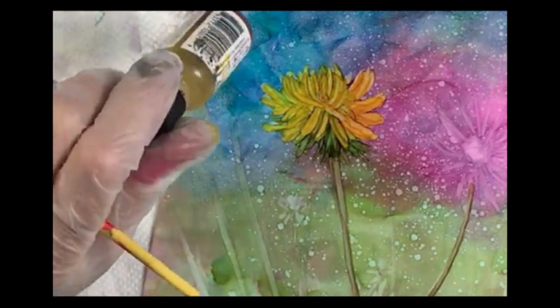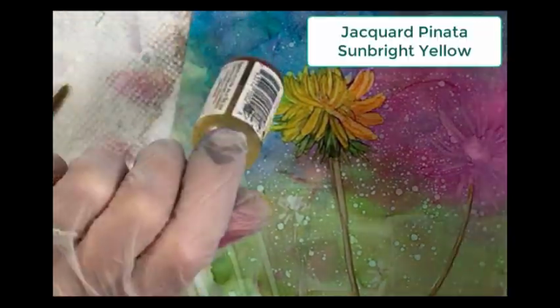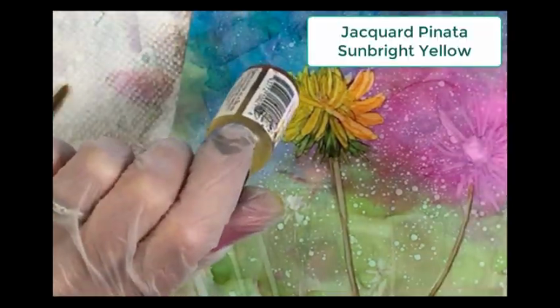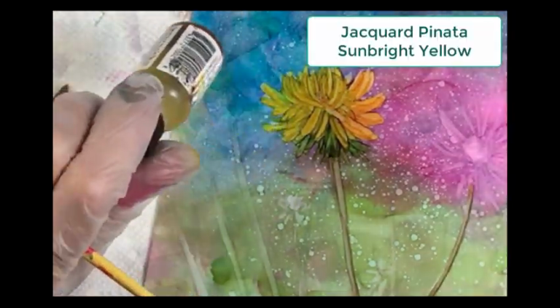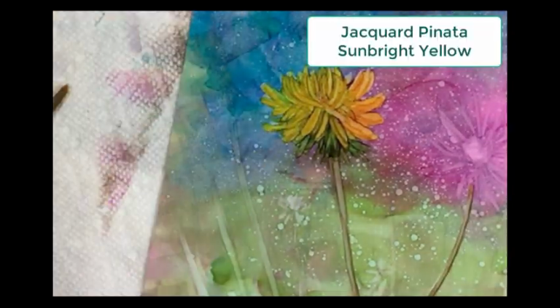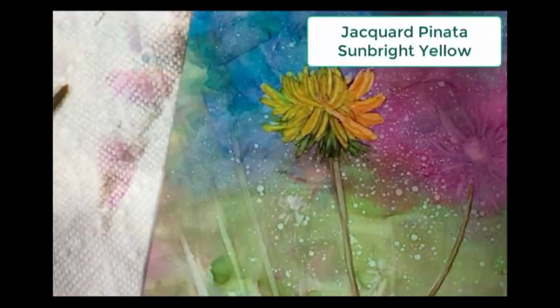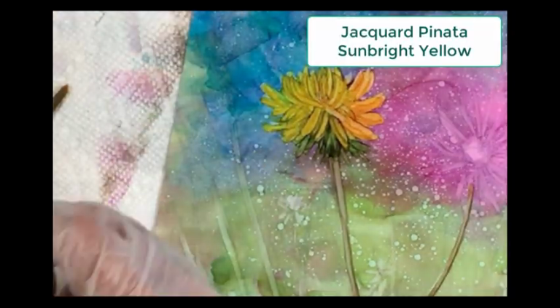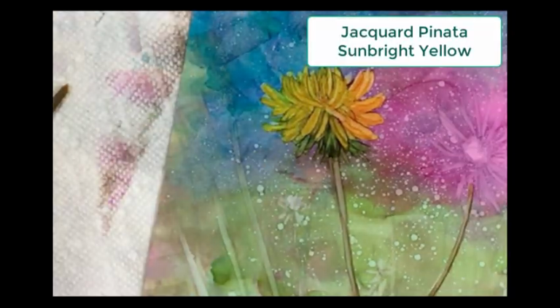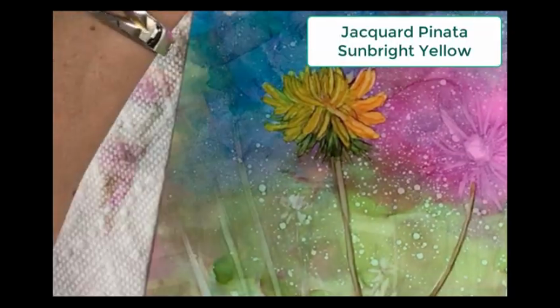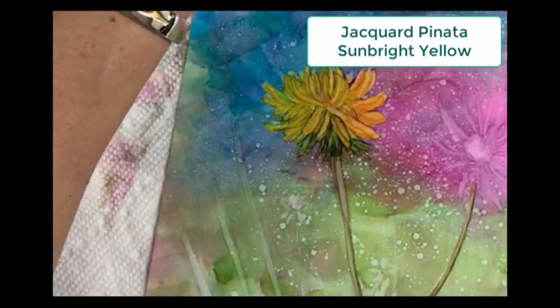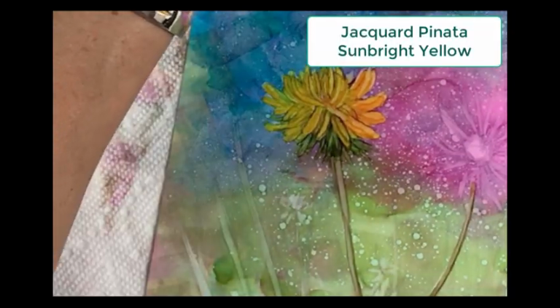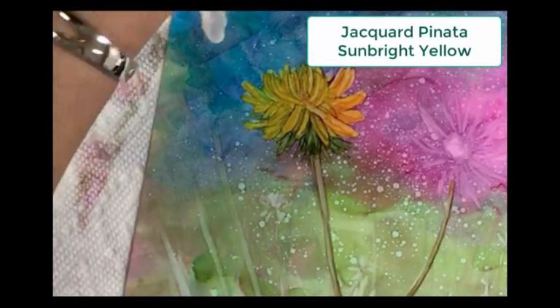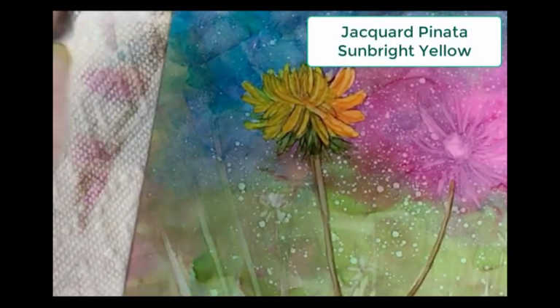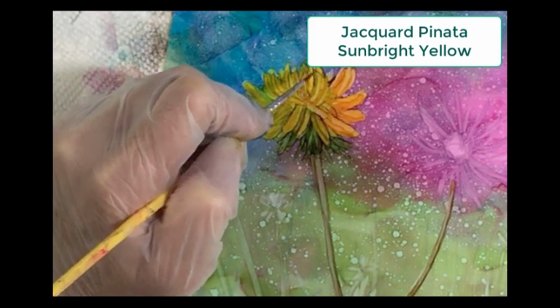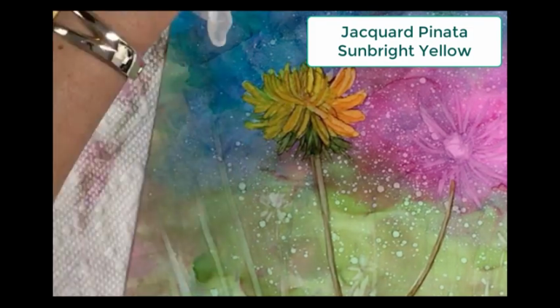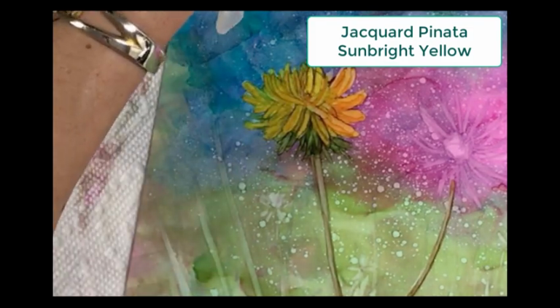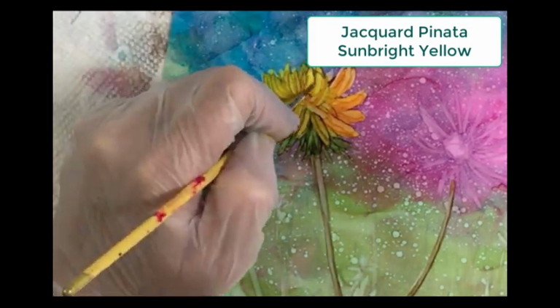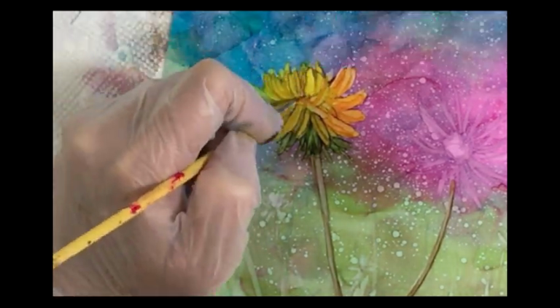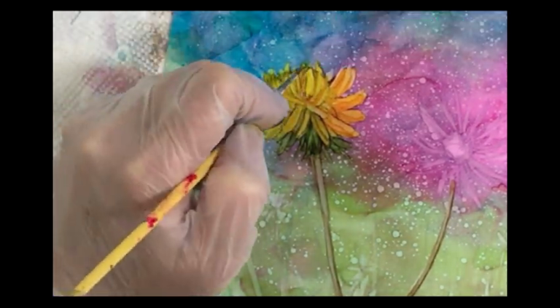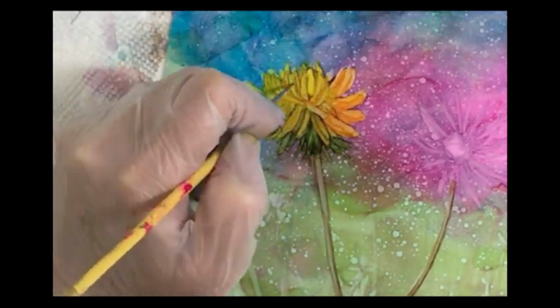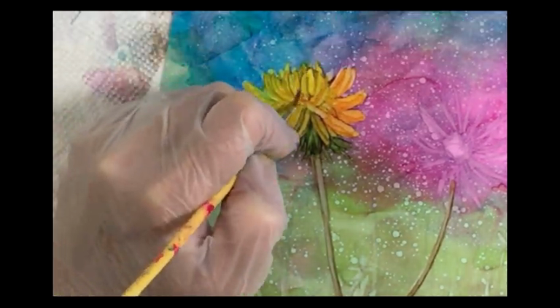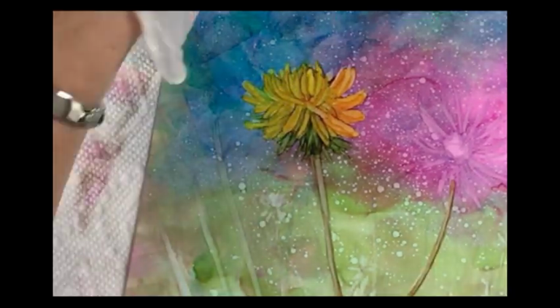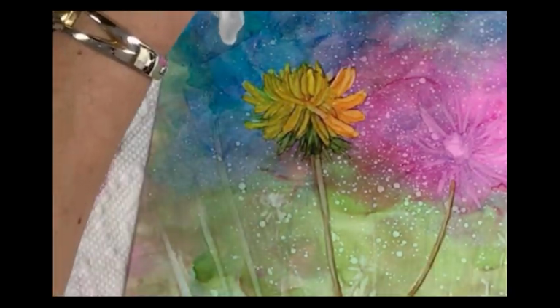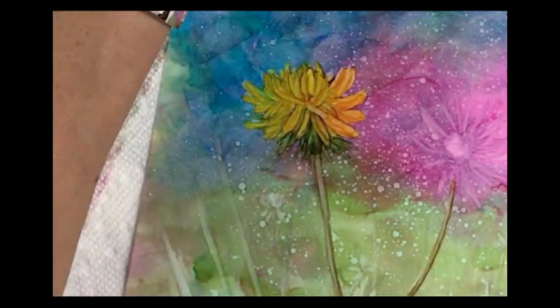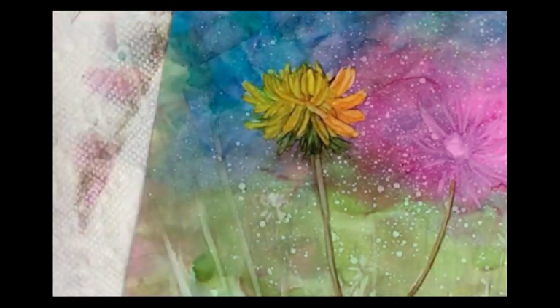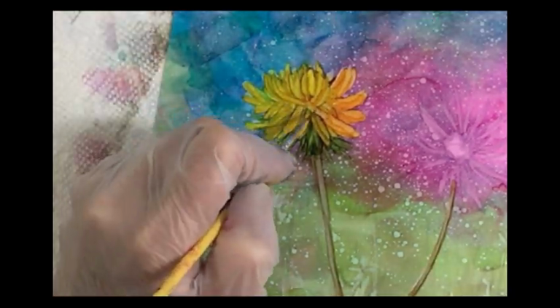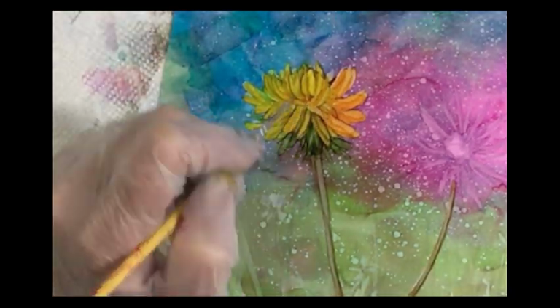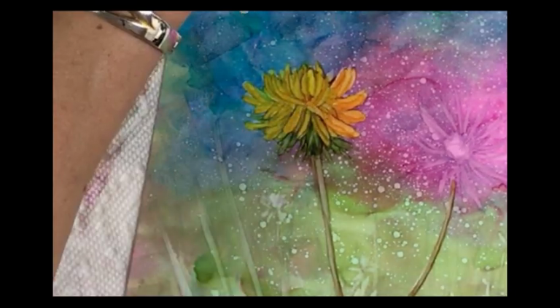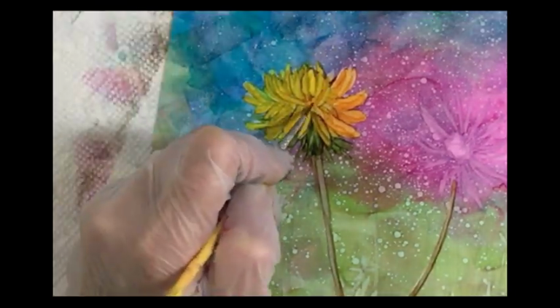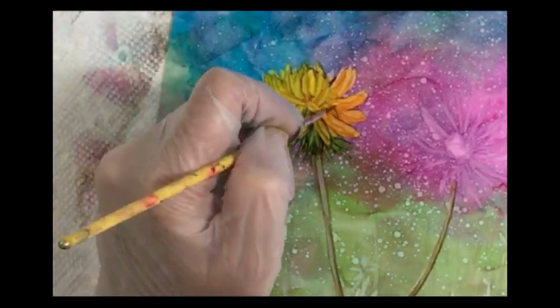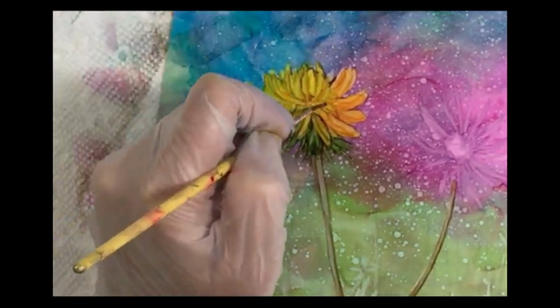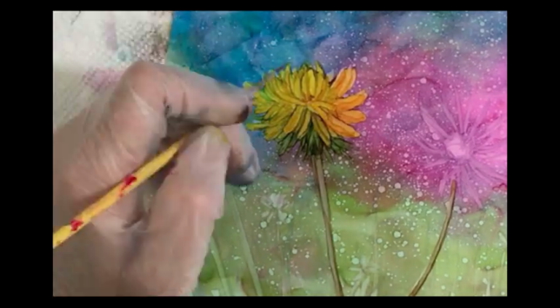Now I'm going to add a little Jacquard Piñata Sun Bright Yellow, which is really bright, and just bring some highlights into this flower.